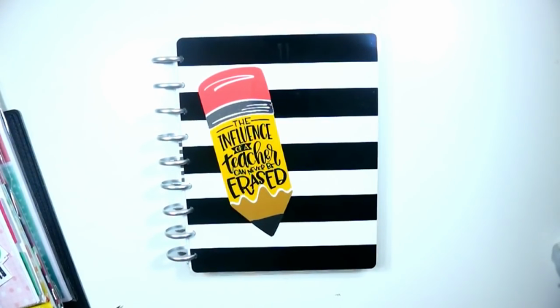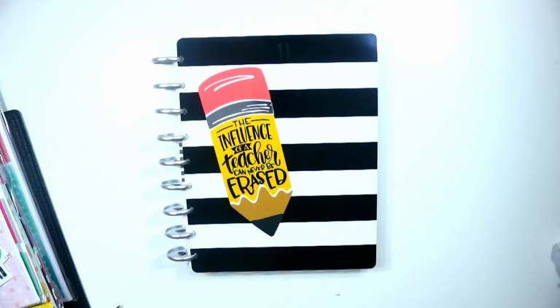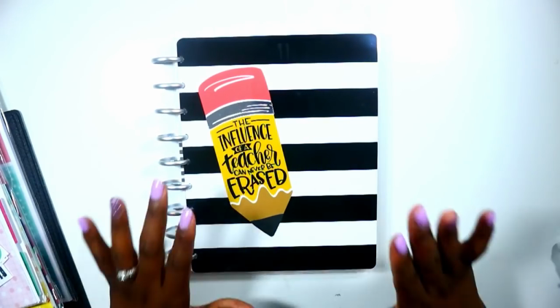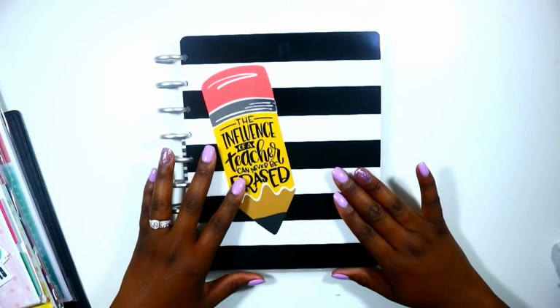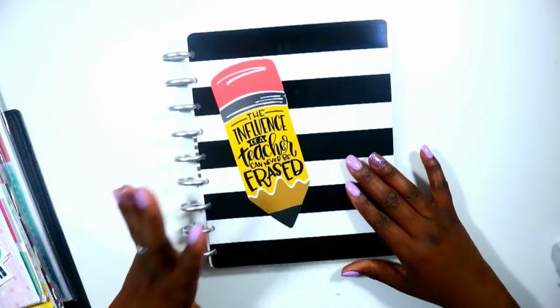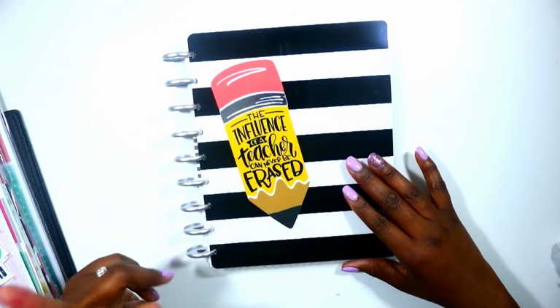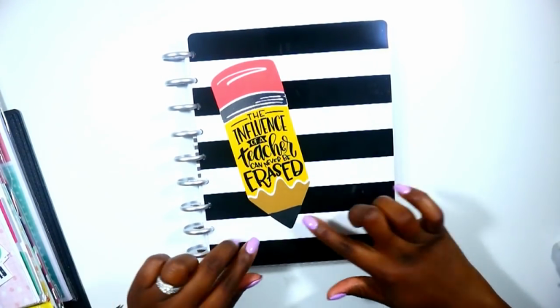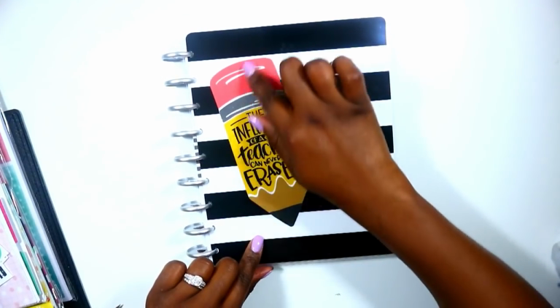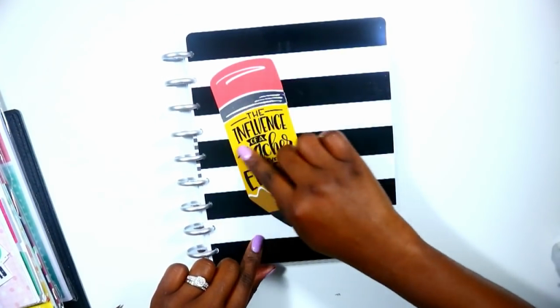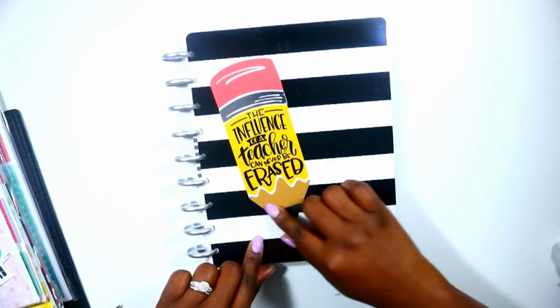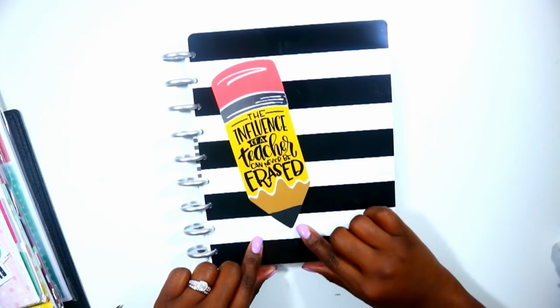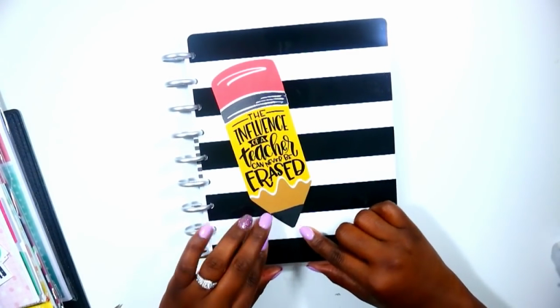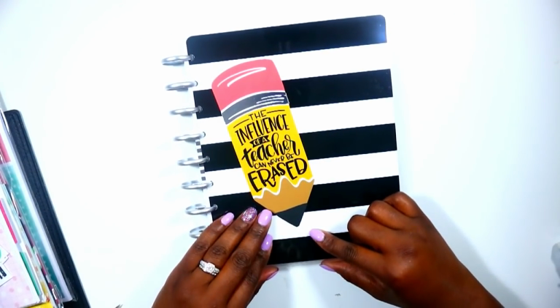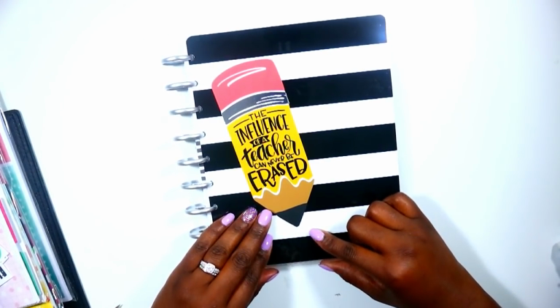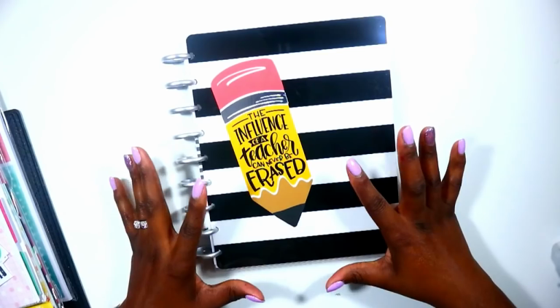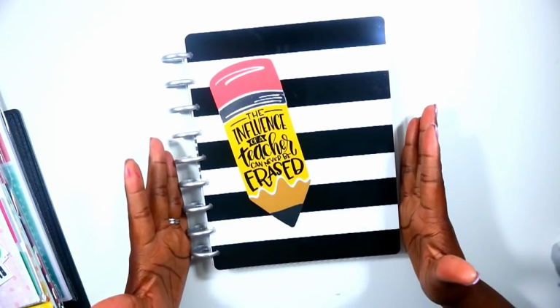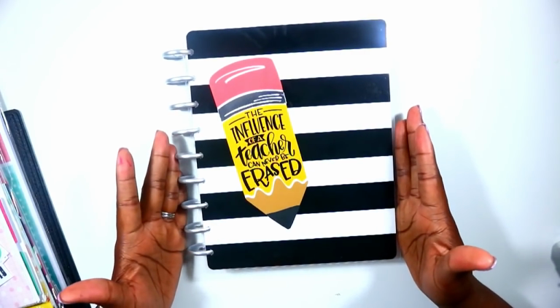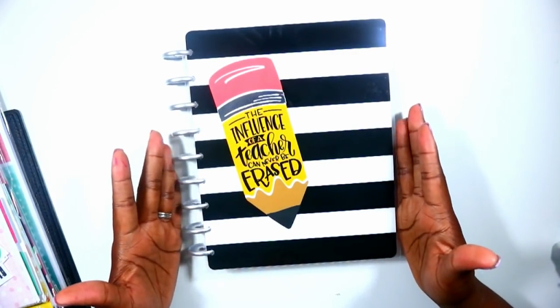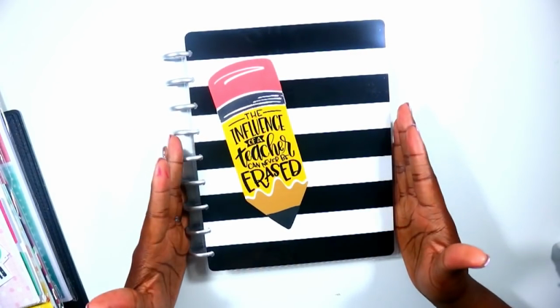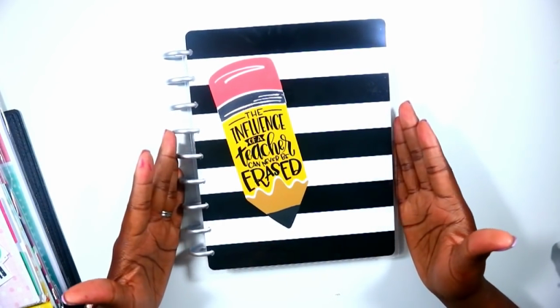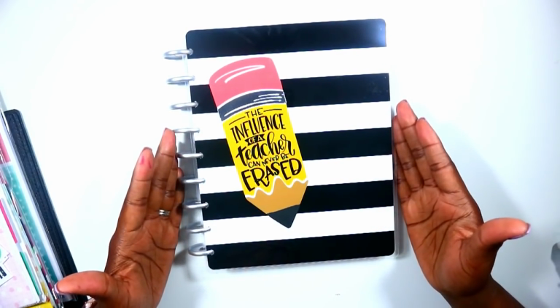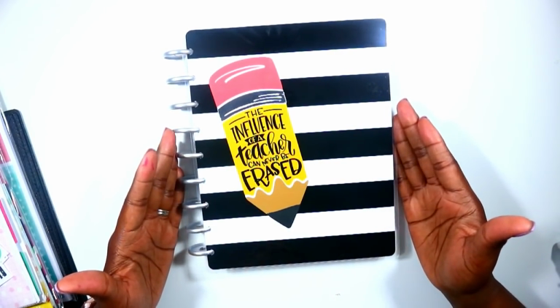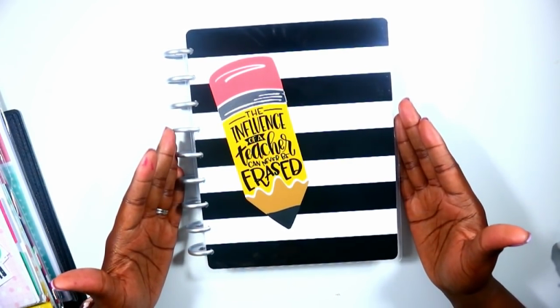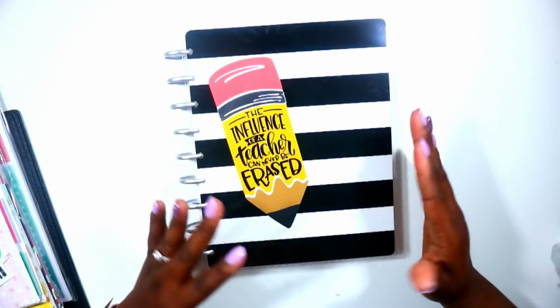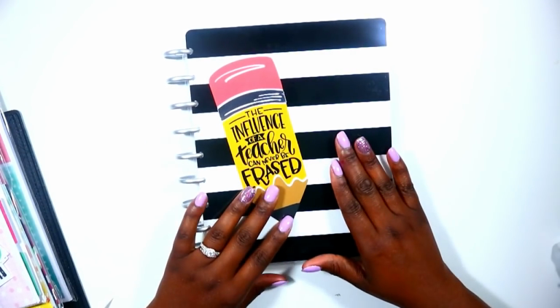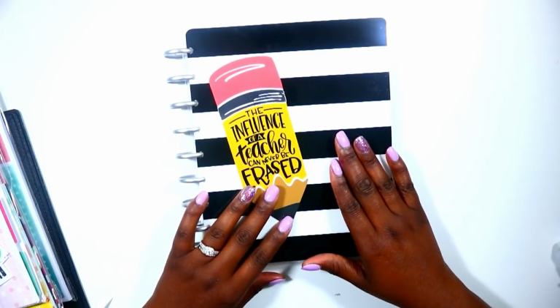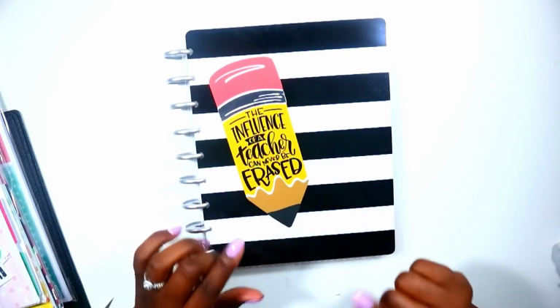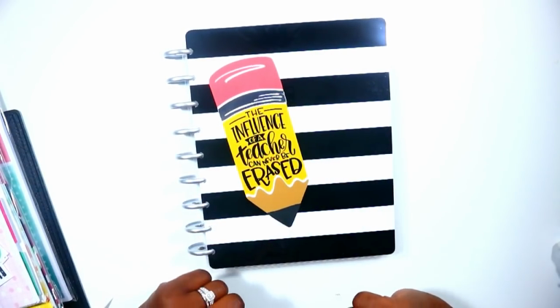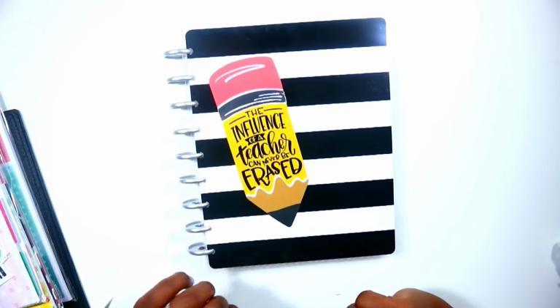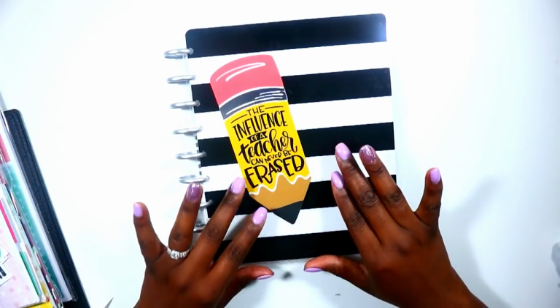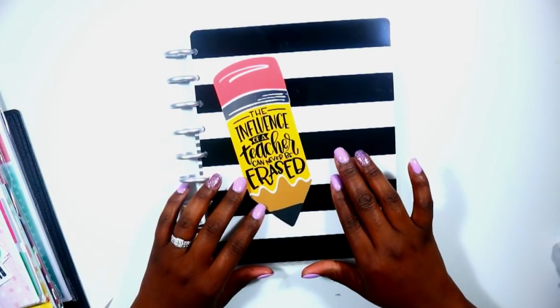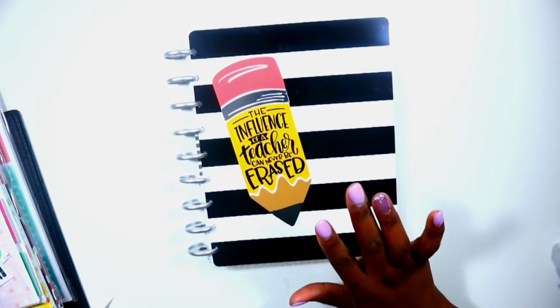I chose the black and white stripe with this beautiful pencil on the front! If you guys want to see me set up my teacher planner for success for this new school year, just keep on watching.